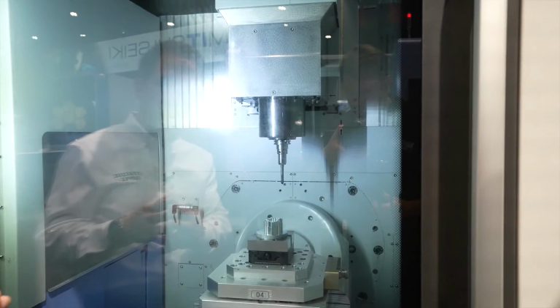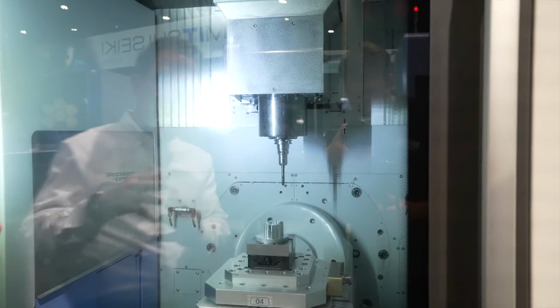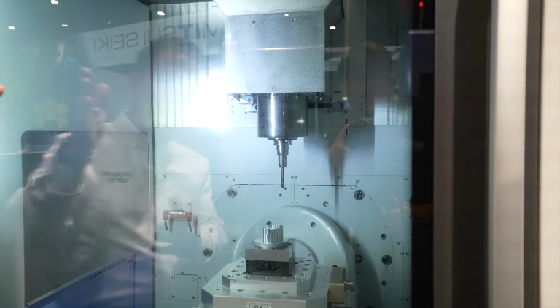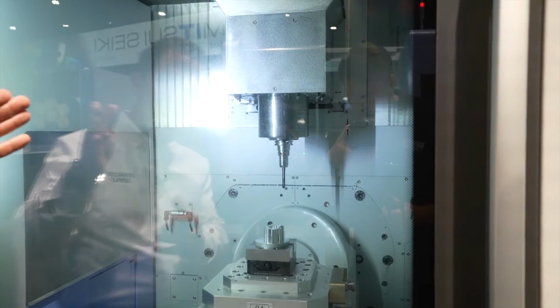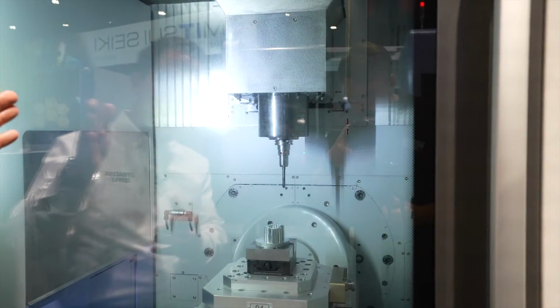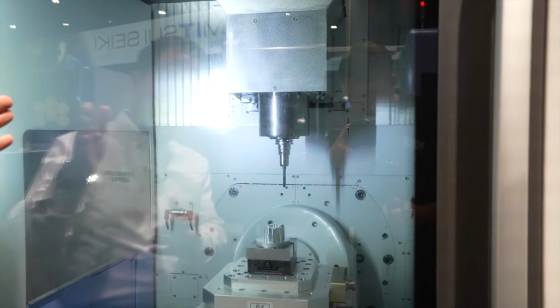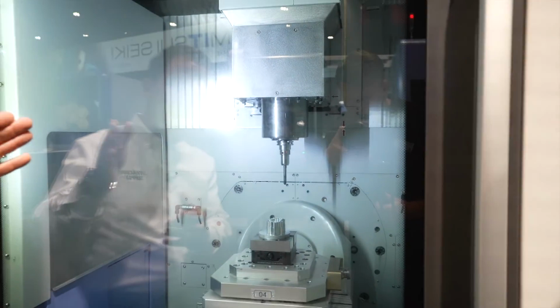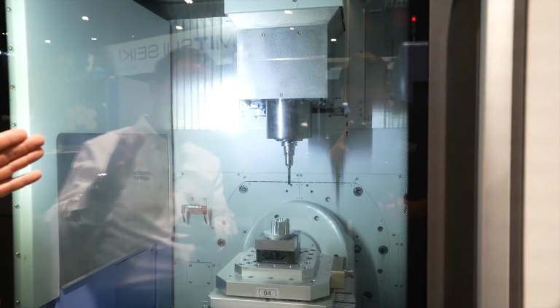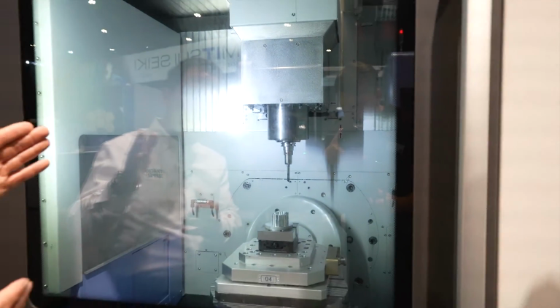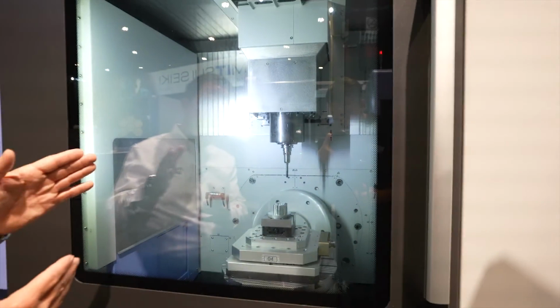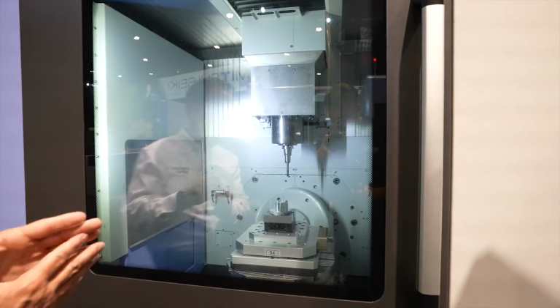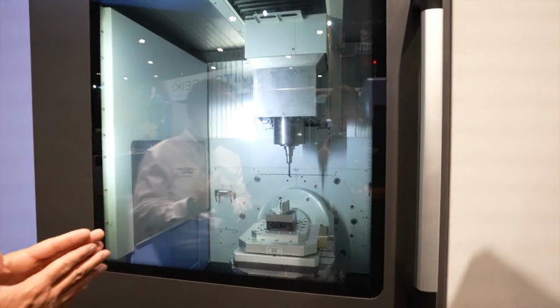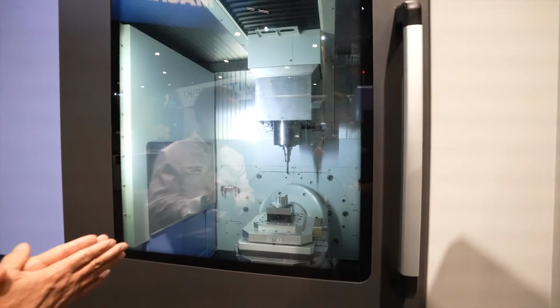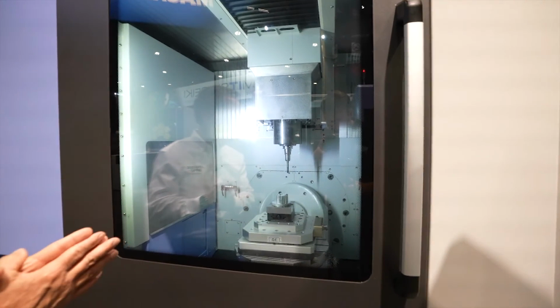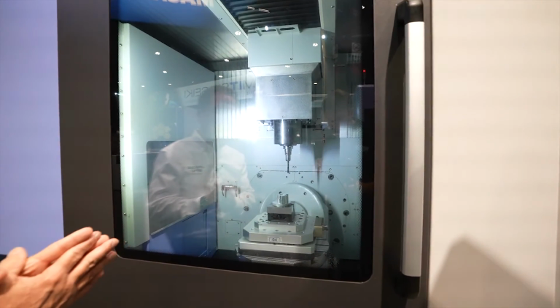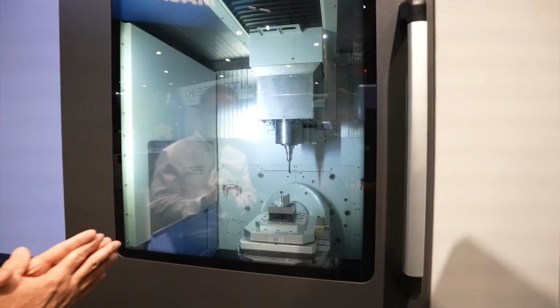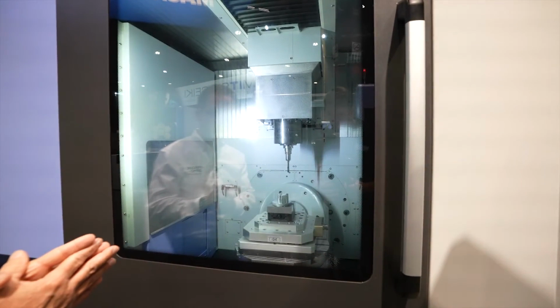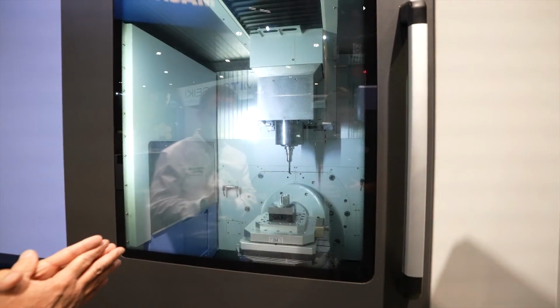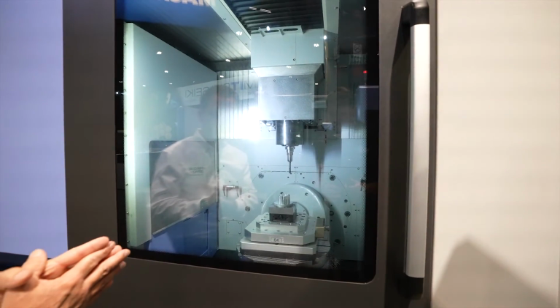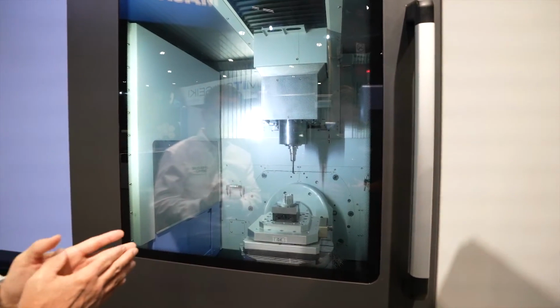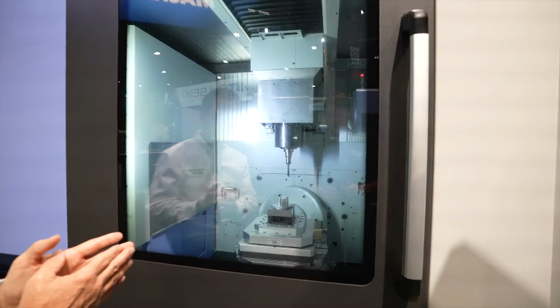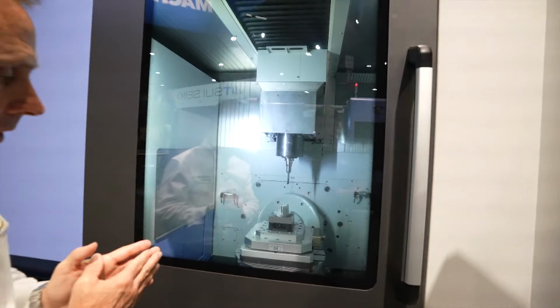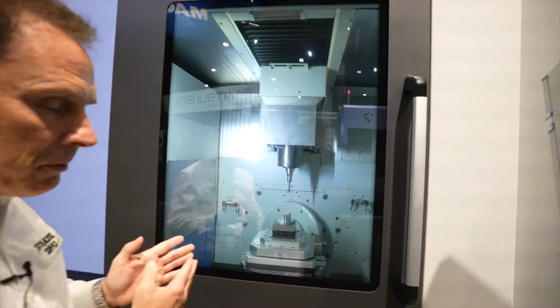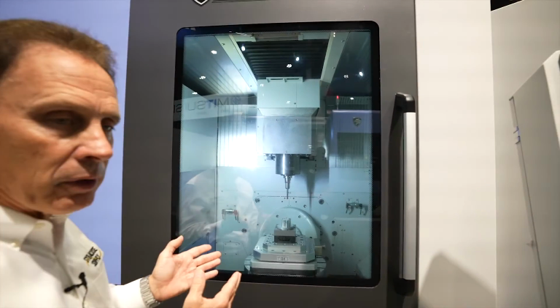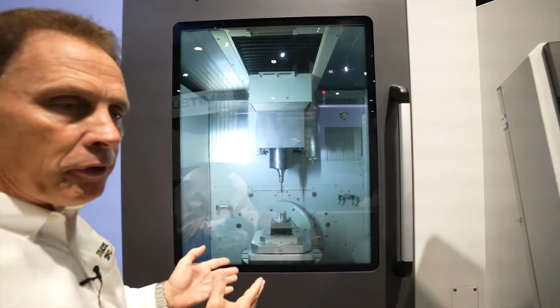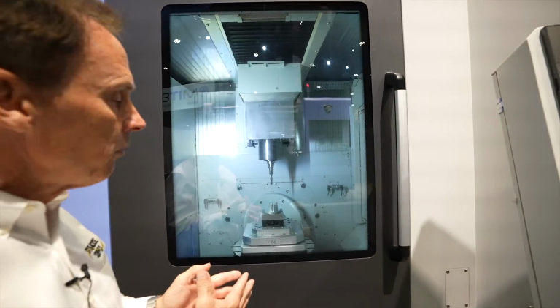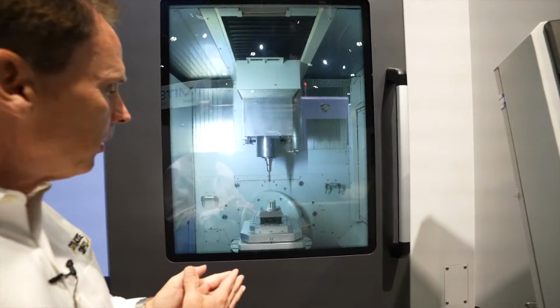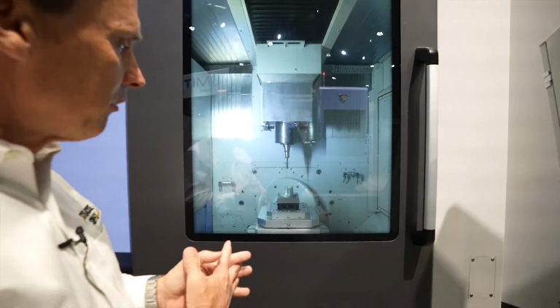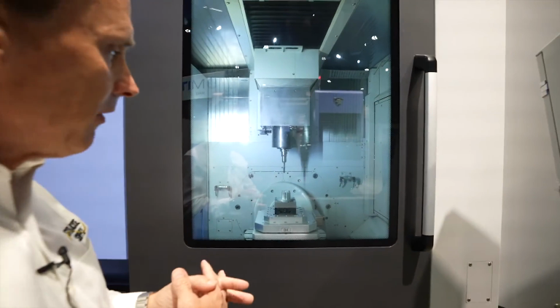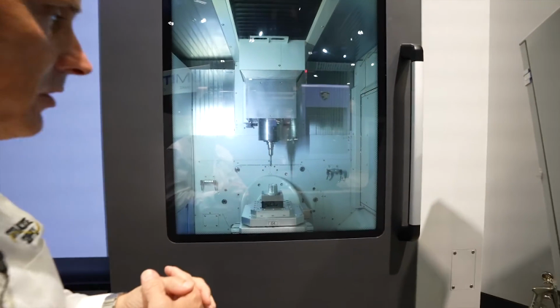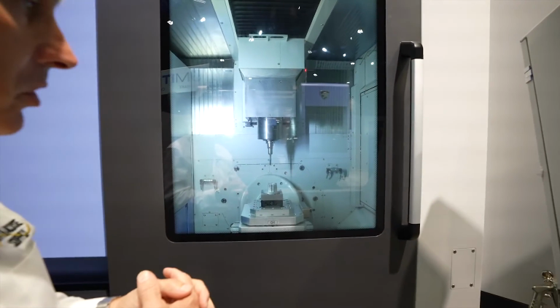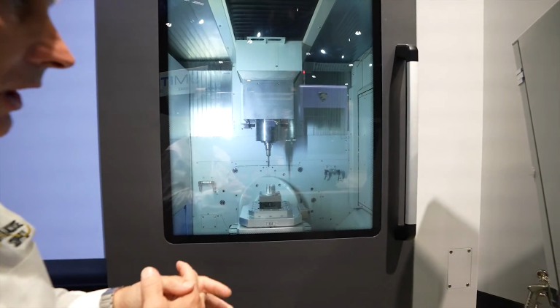In the 15,000 RPM Big Plus CAT, it is a double ground spindle, and we're capable of full 5-axis machining.